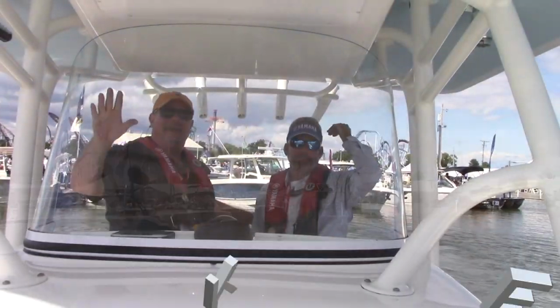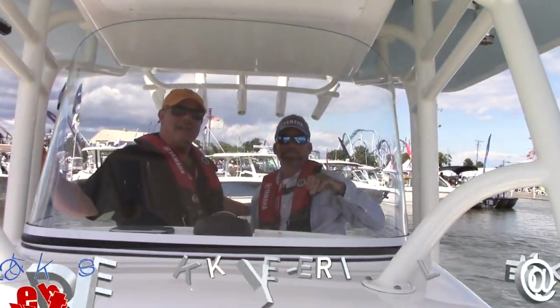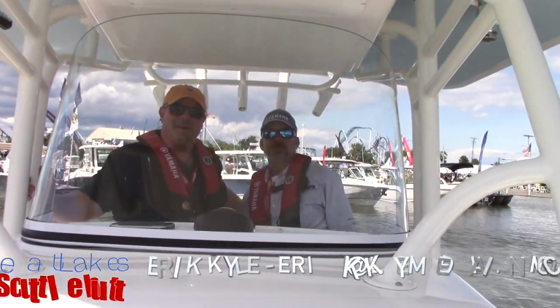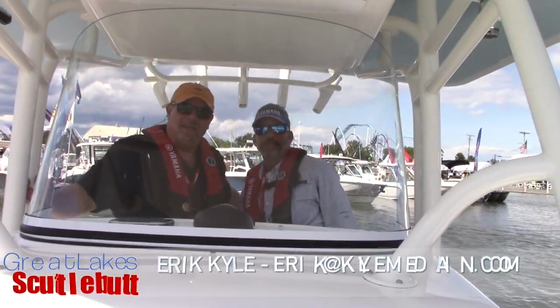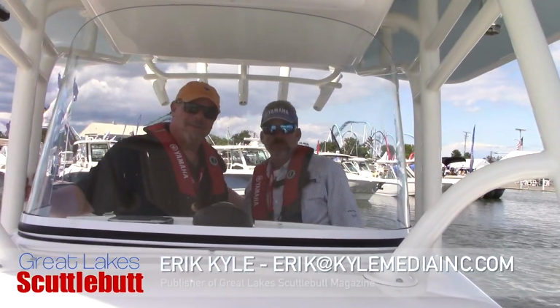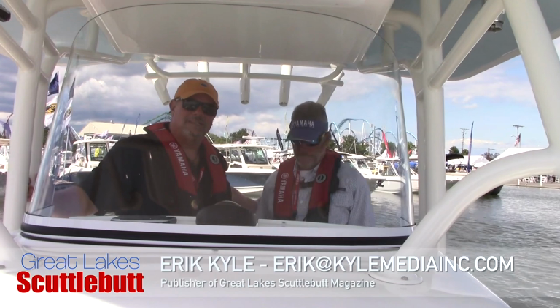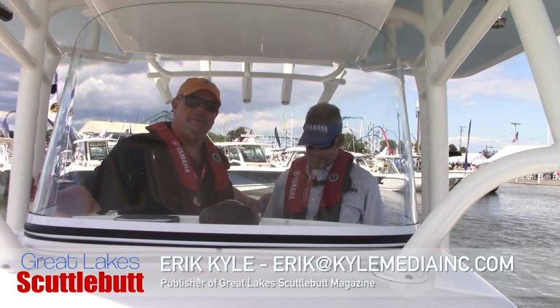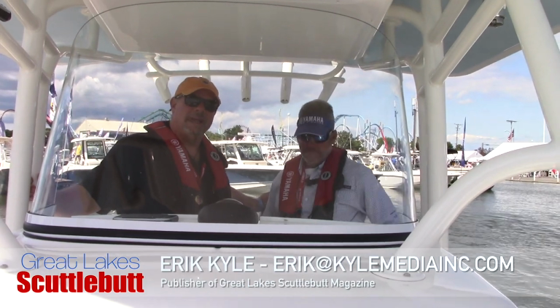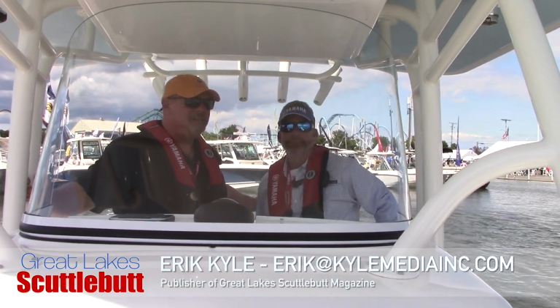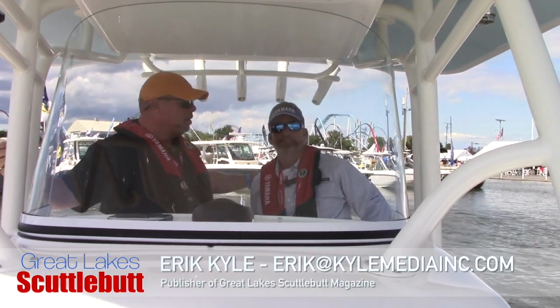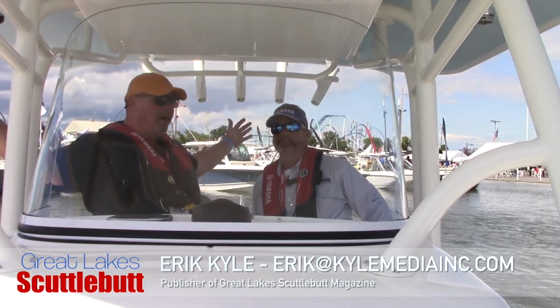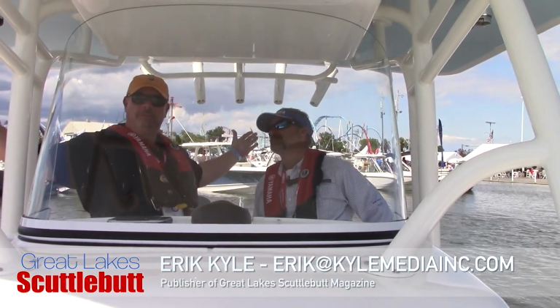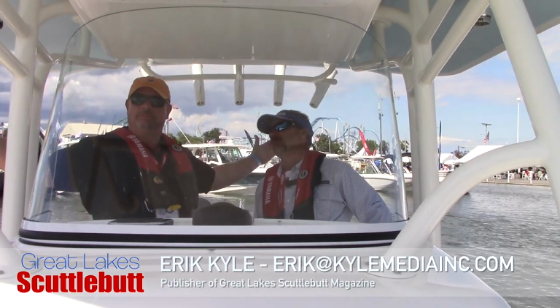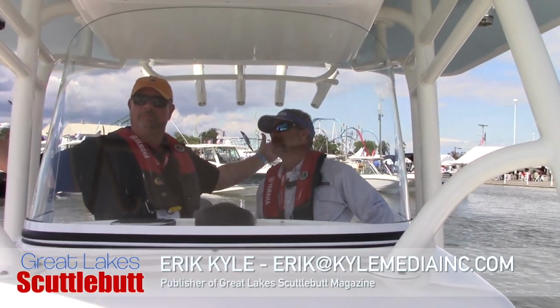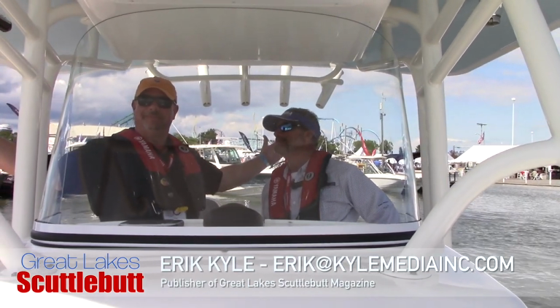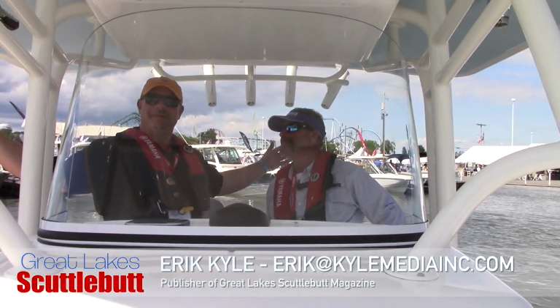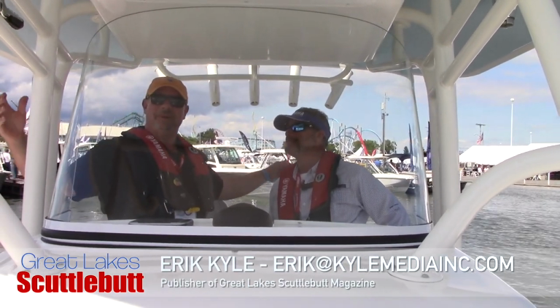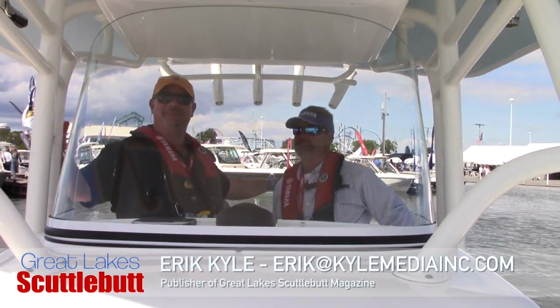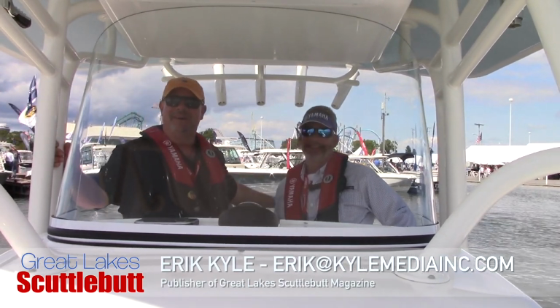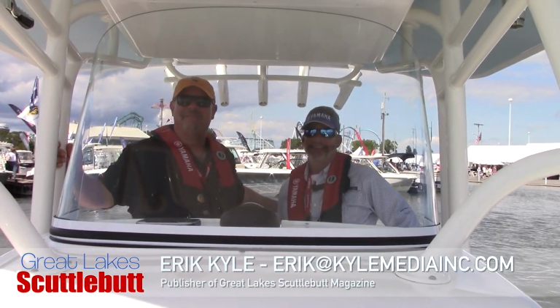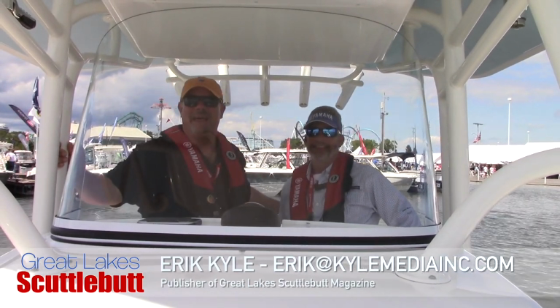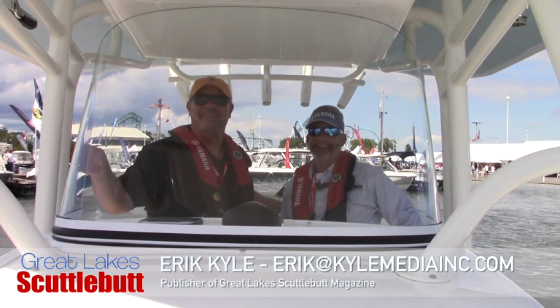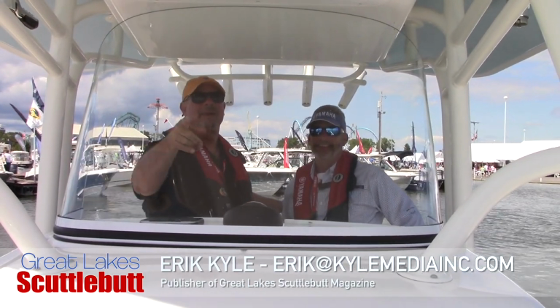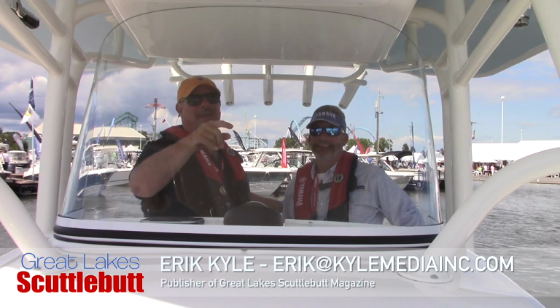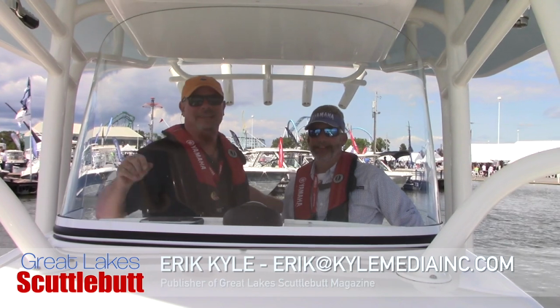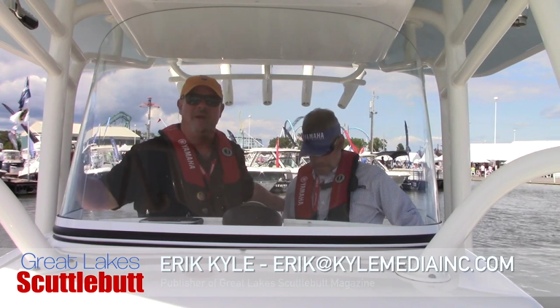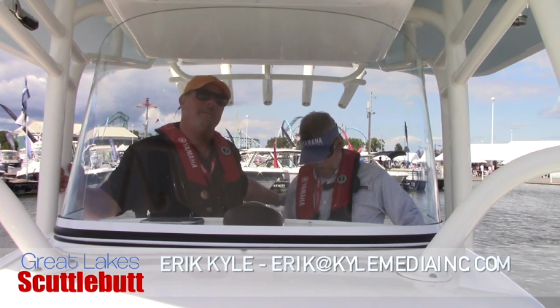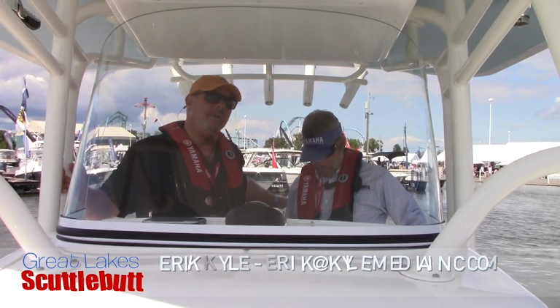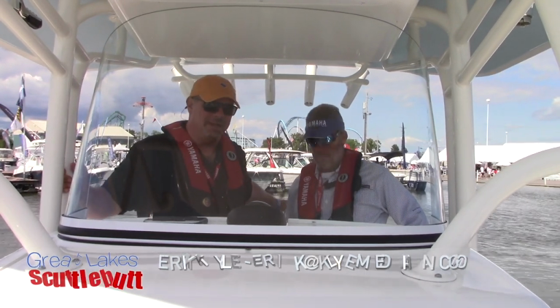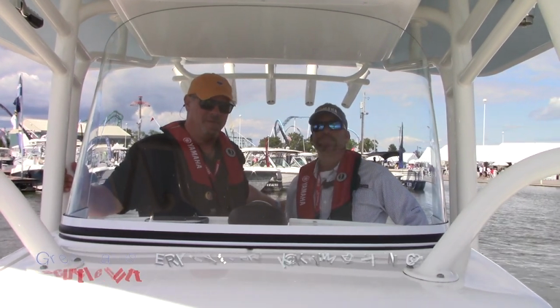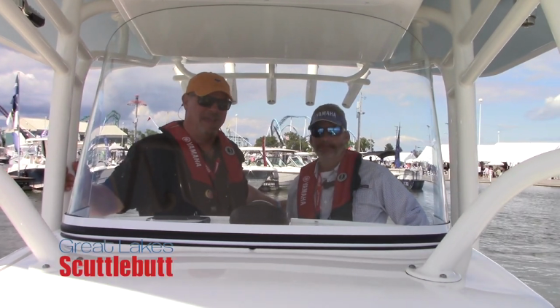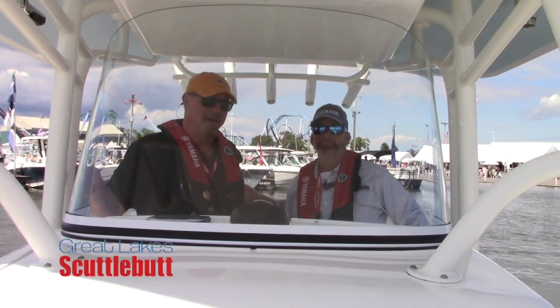Hey guys, I'm Kyle Herker at Great Lakes Scottlebot Magazine. I'm on a boat! Cedar Point Boat Show — having a blast. I met up with the guys from Helm Master over at Yamaha.